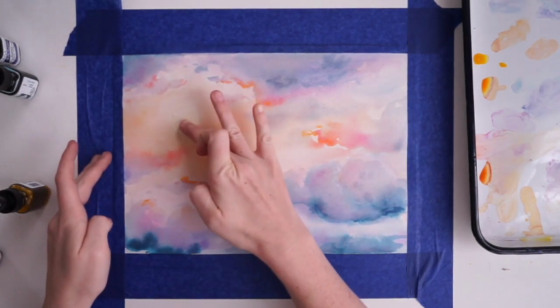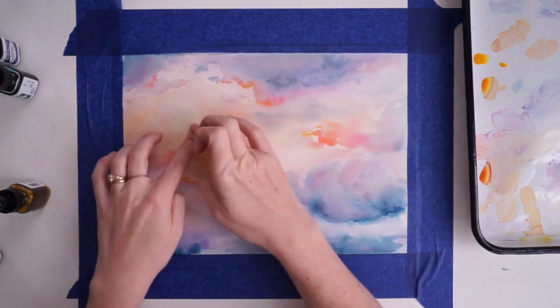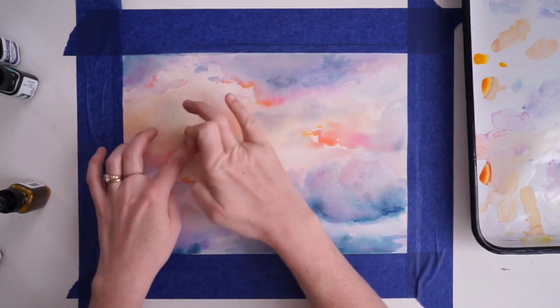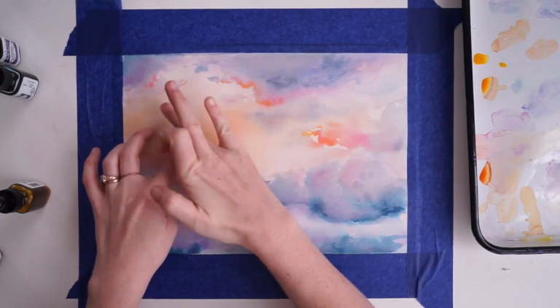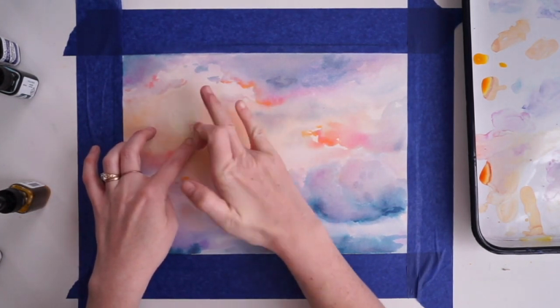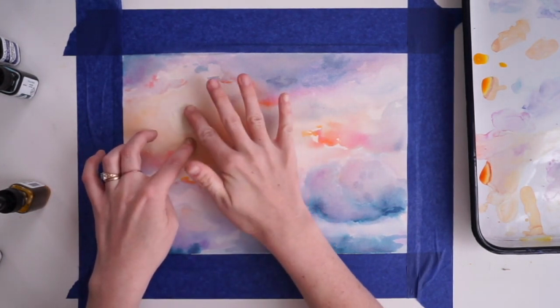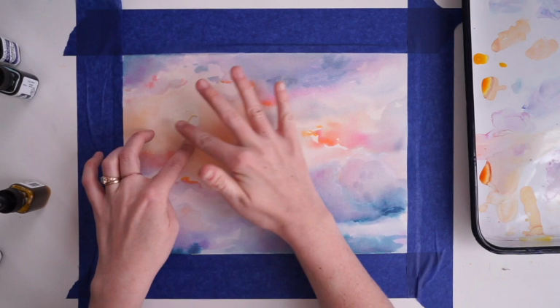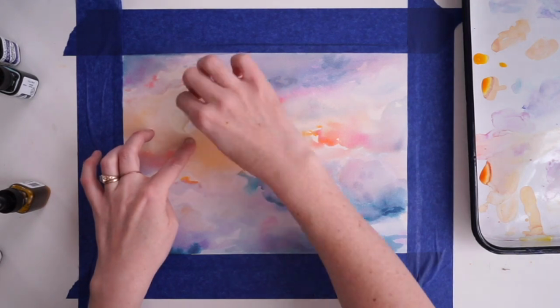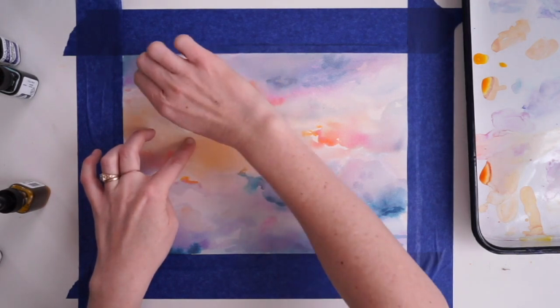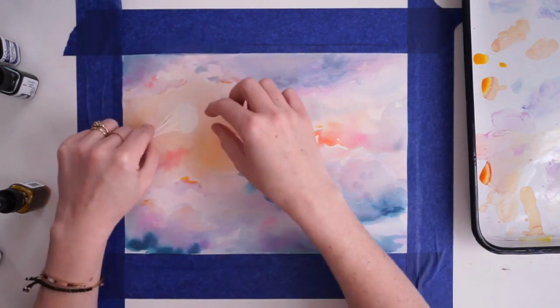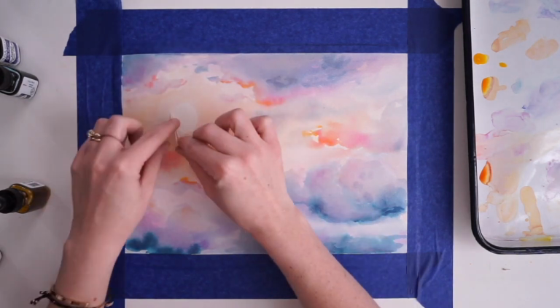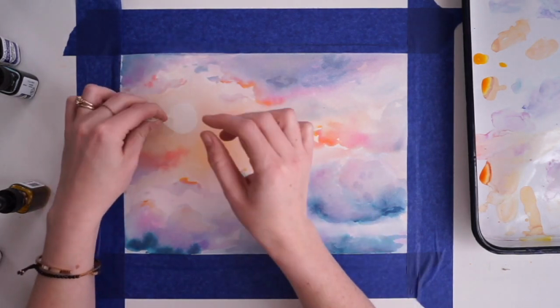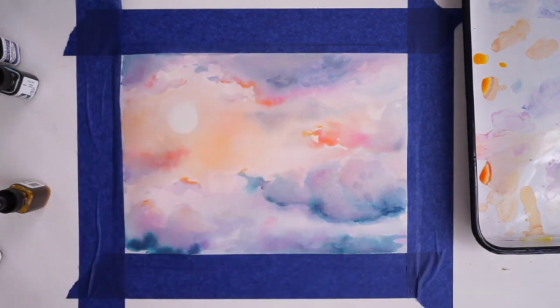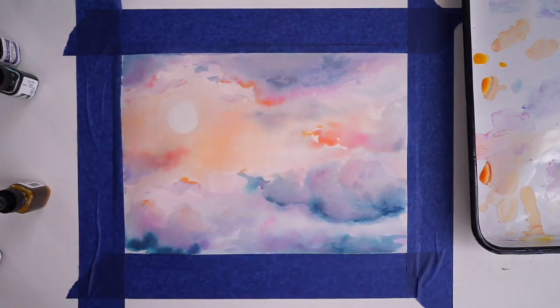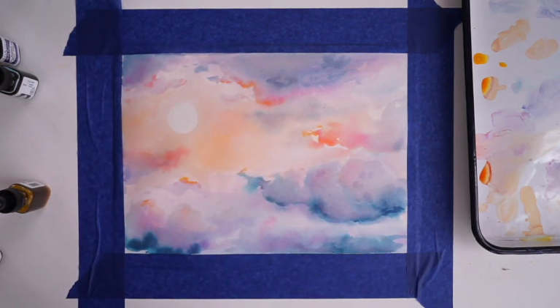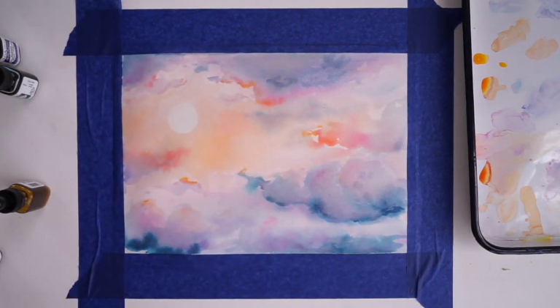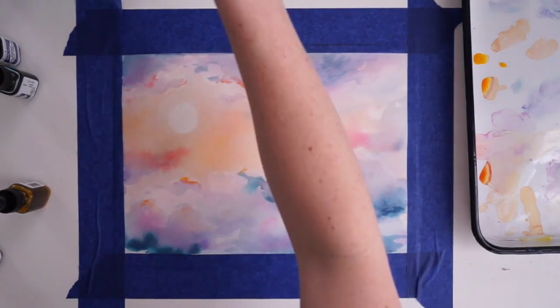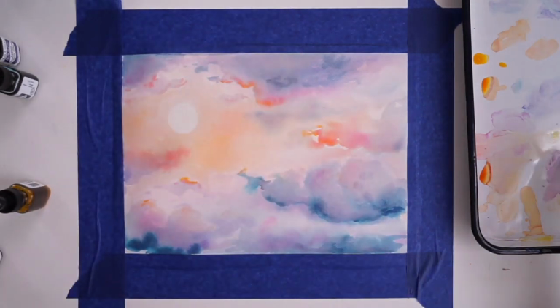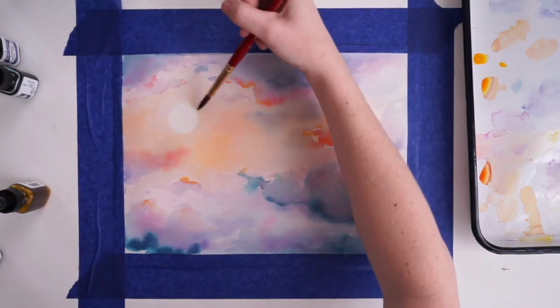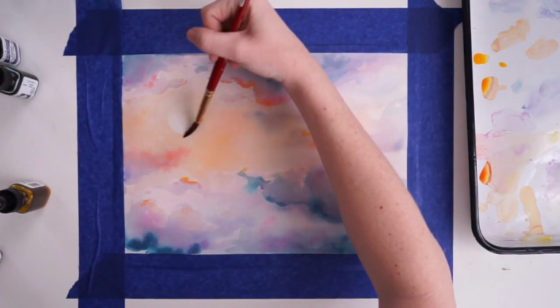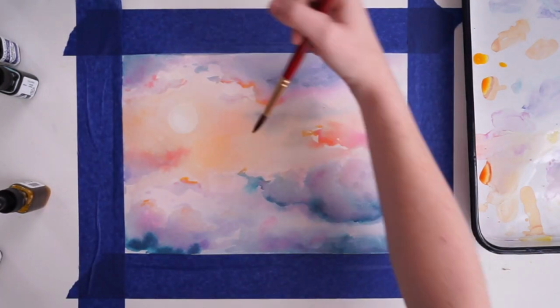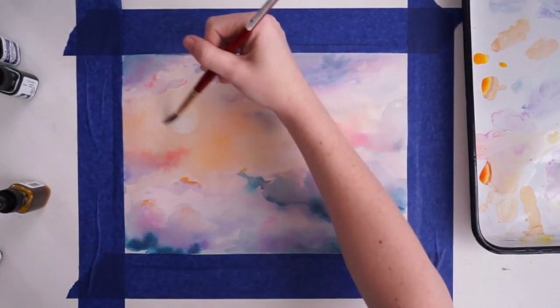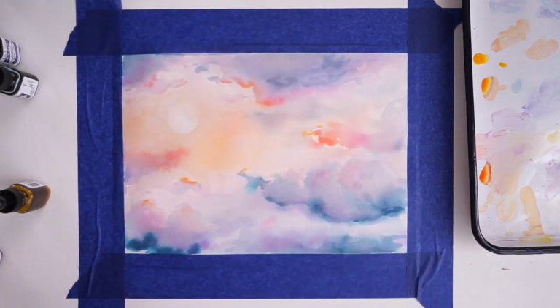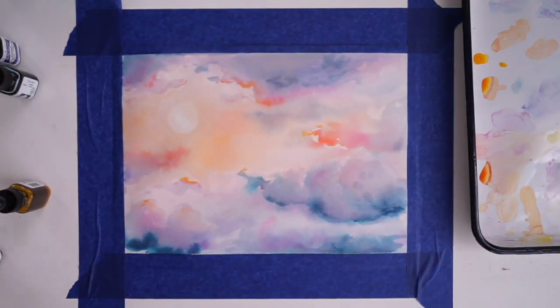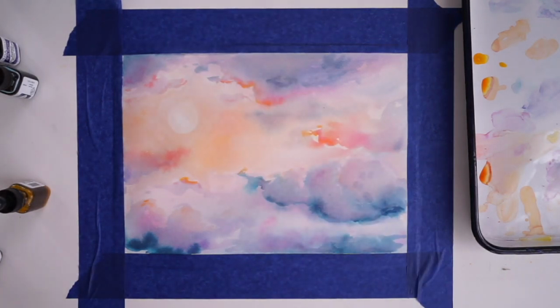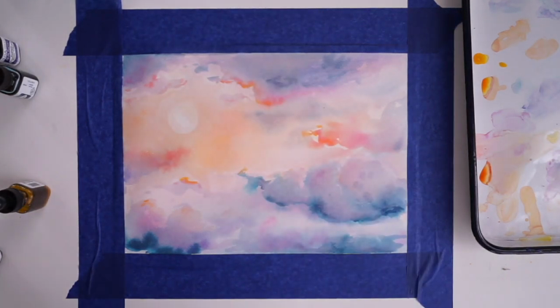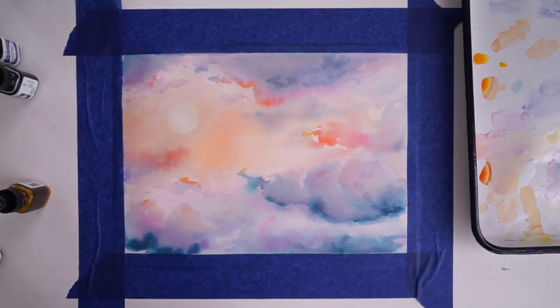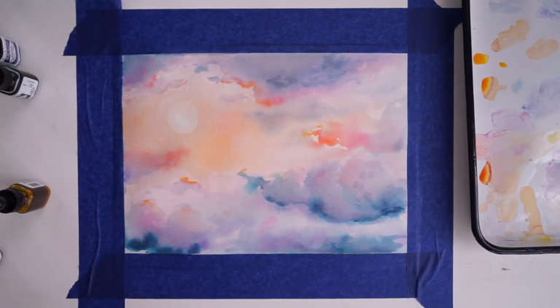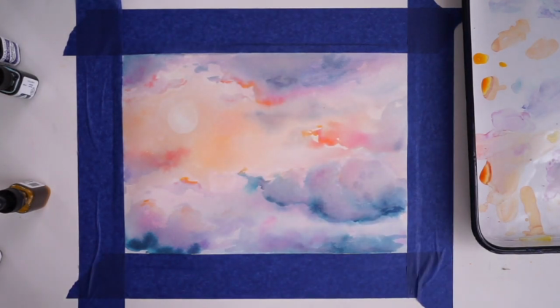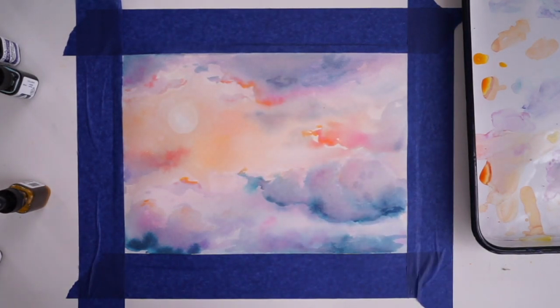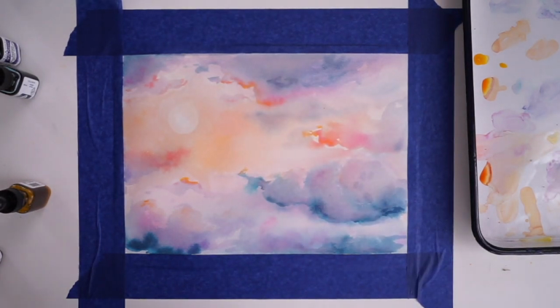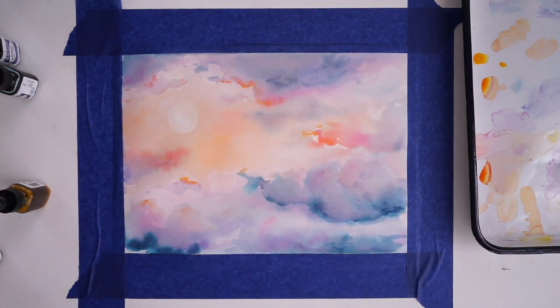Now I'm going to lift off my masking fluid by just rubbing it with a rubber eraser and it should peel right off. Then I take my paintbrush and just blend it out to get a nice soft sun, and that's it.